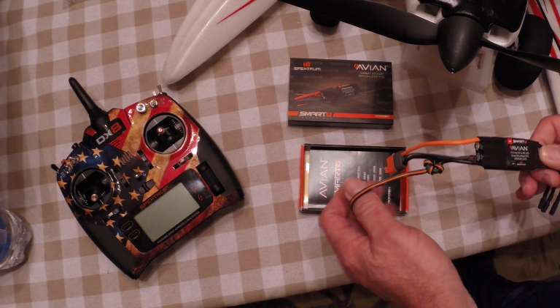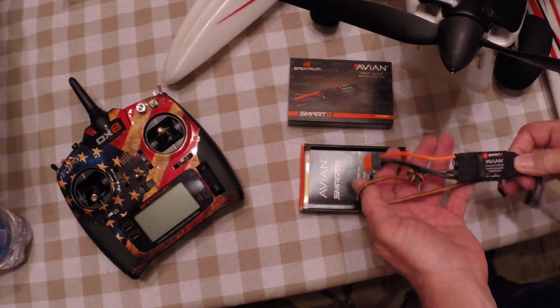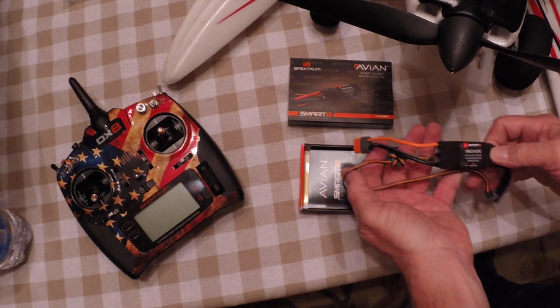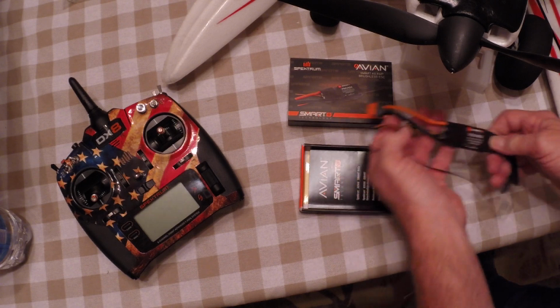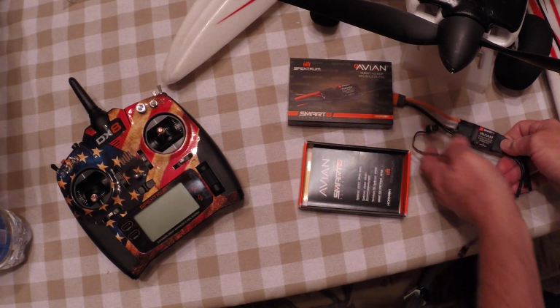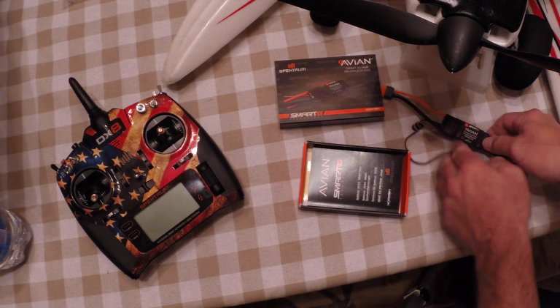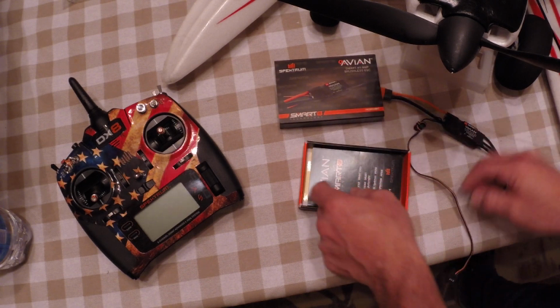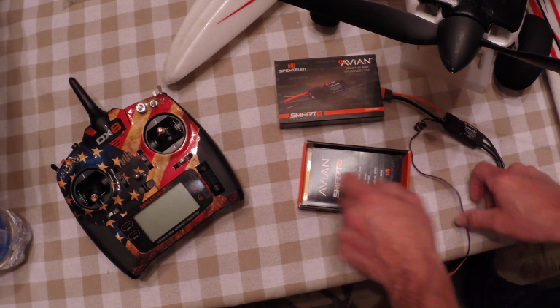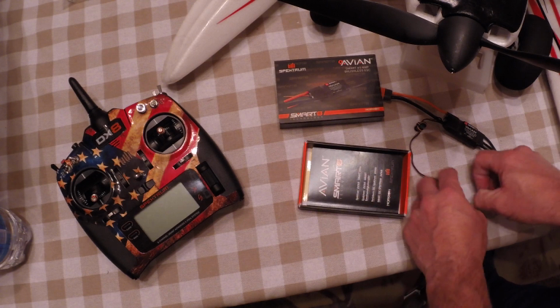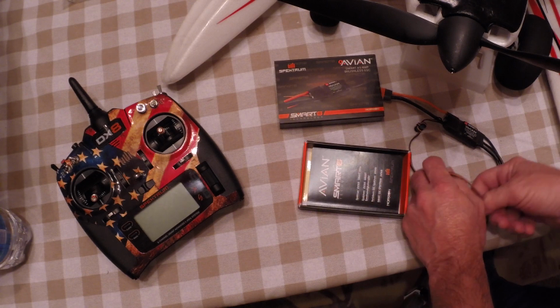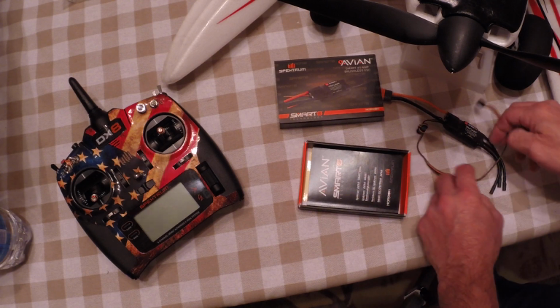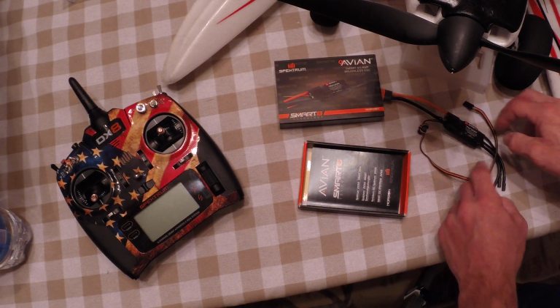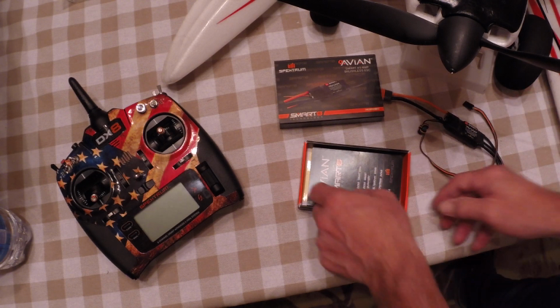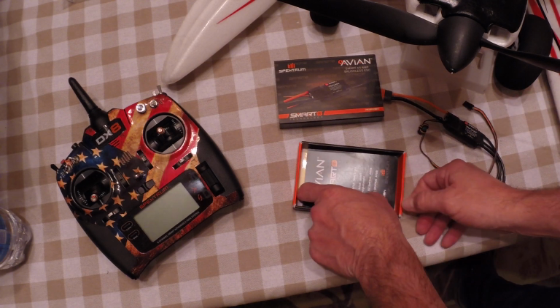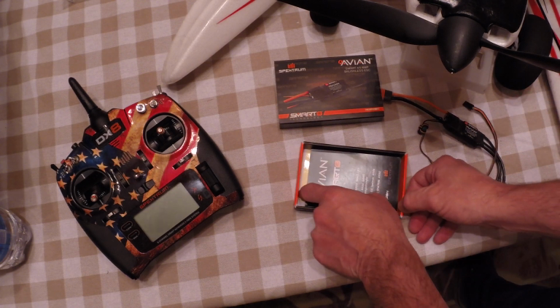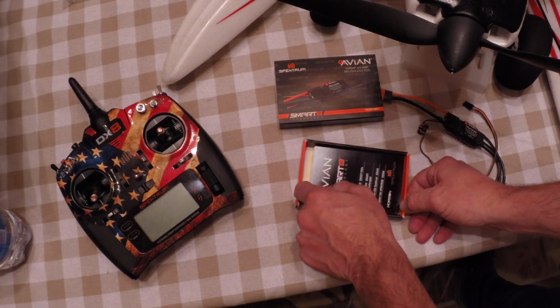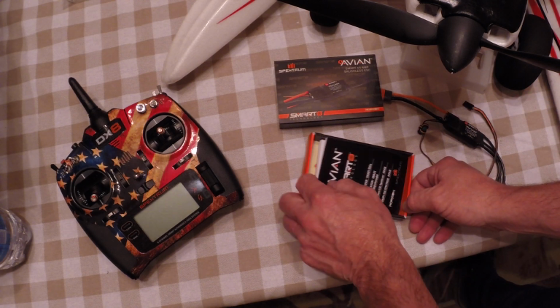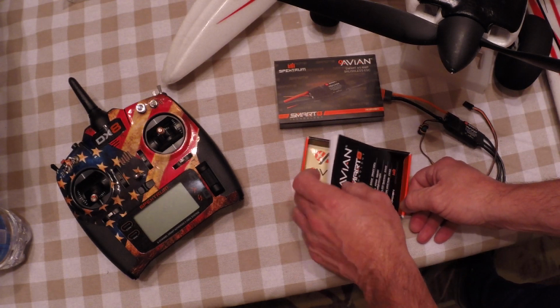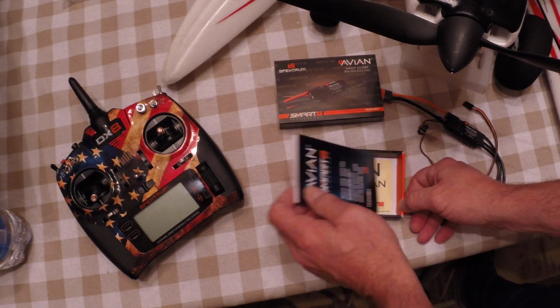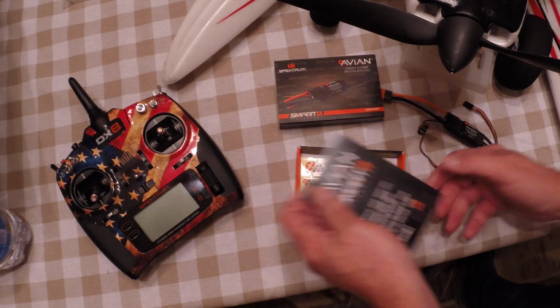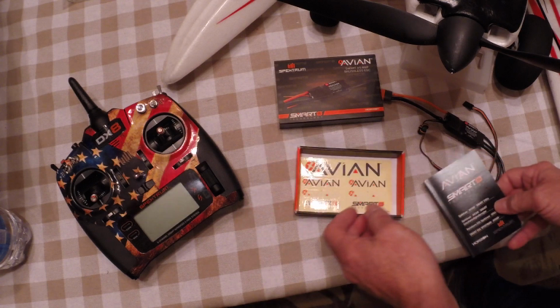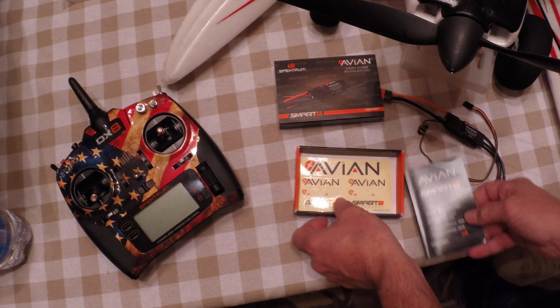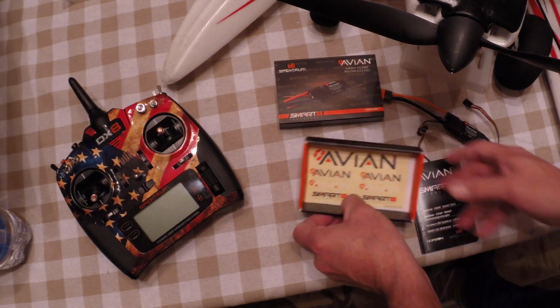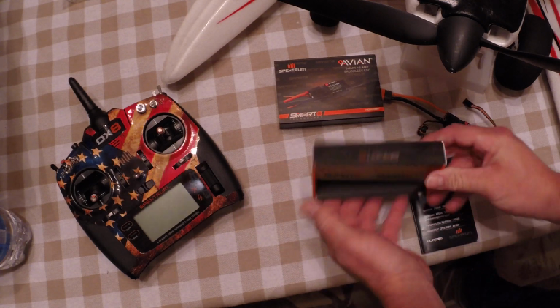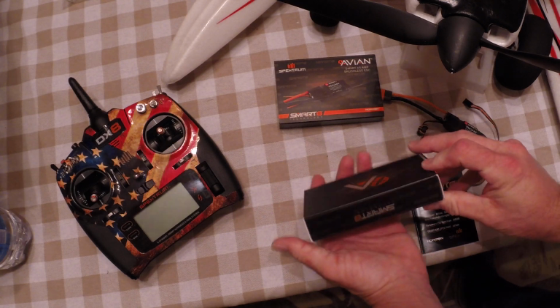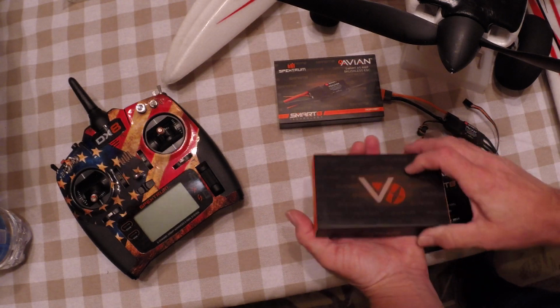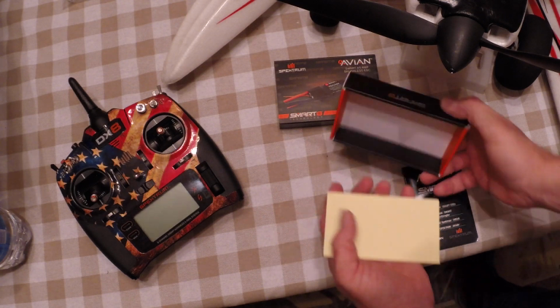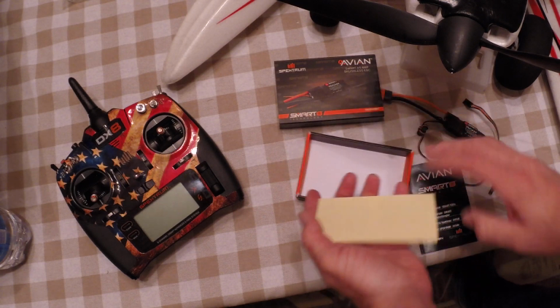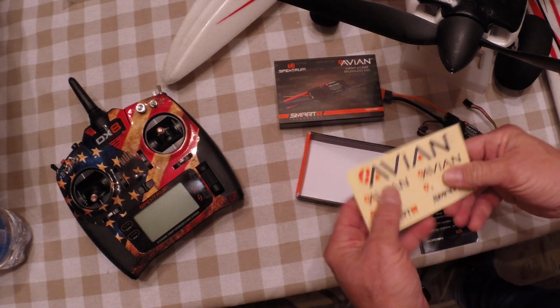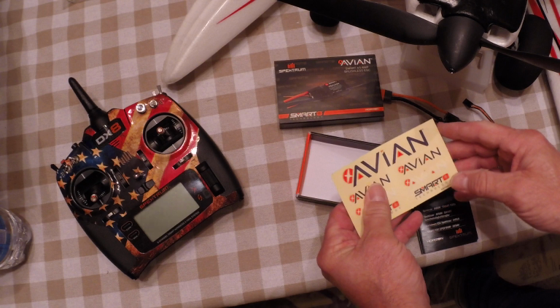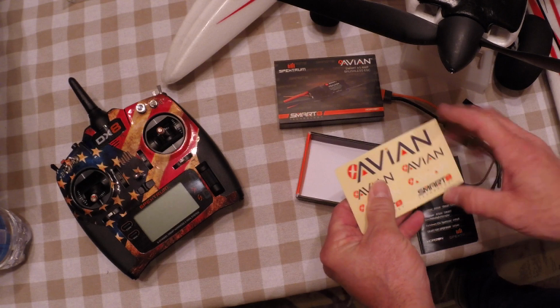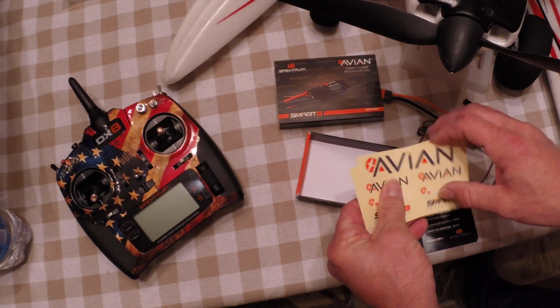I looked at the instruction book and it seems pretty straightforward. Now they say on Horizon Hobby's website that this is just a plug and play. And we've got some nice stickers in here too — it's always a bonus to get stickers.